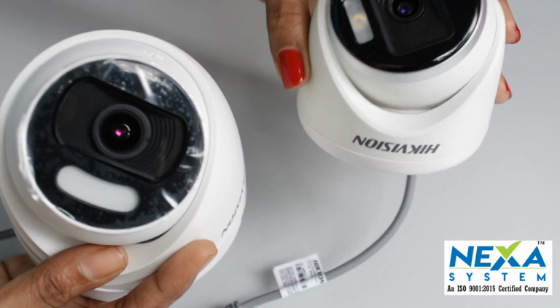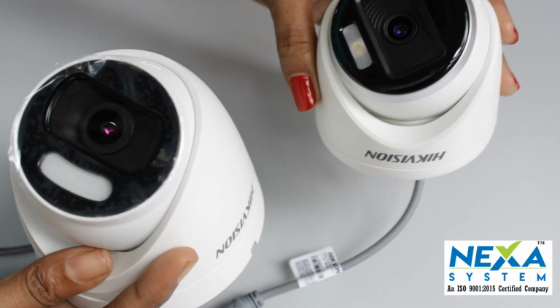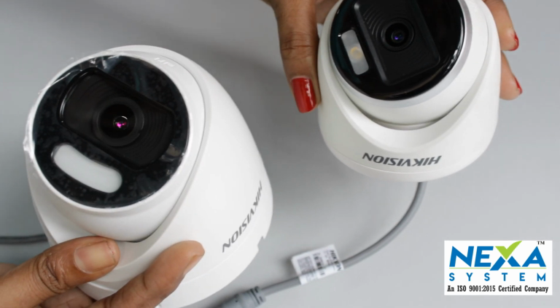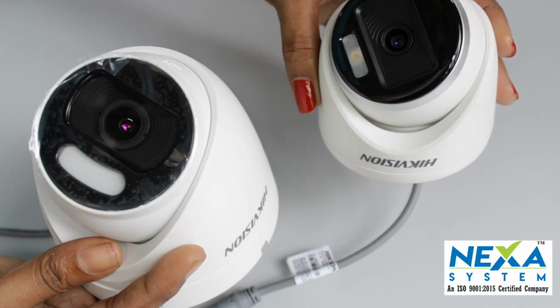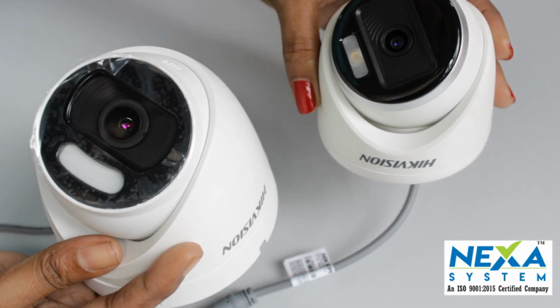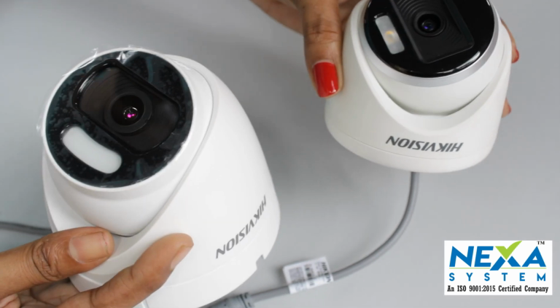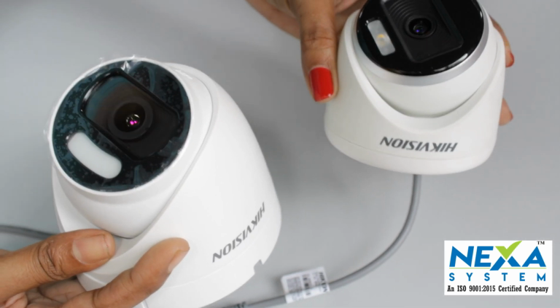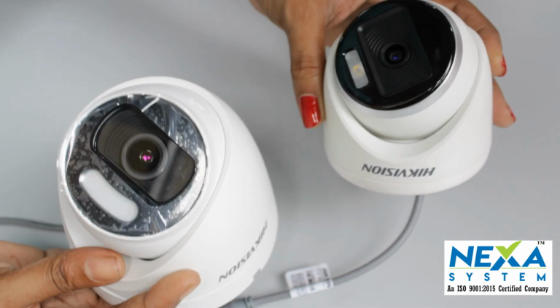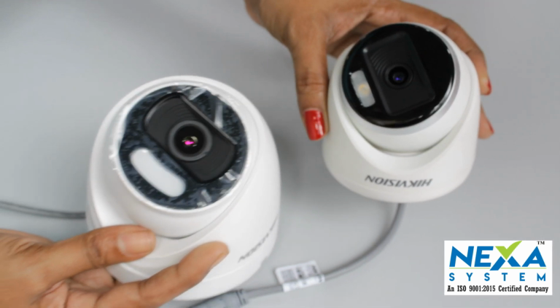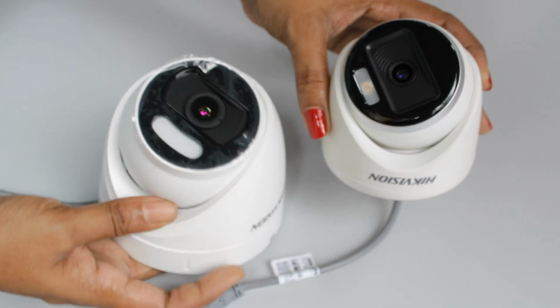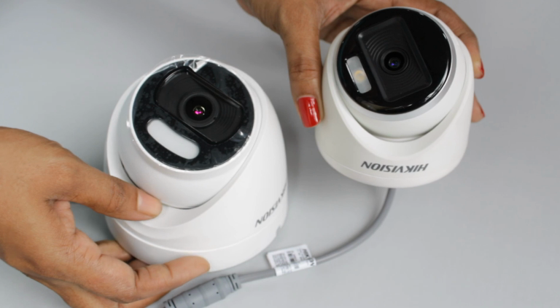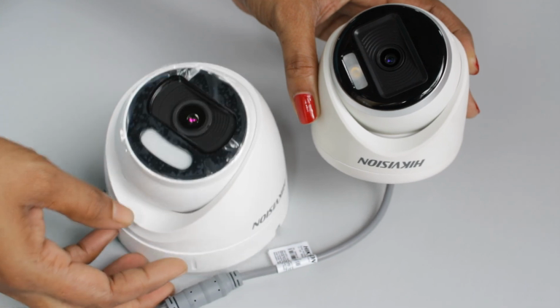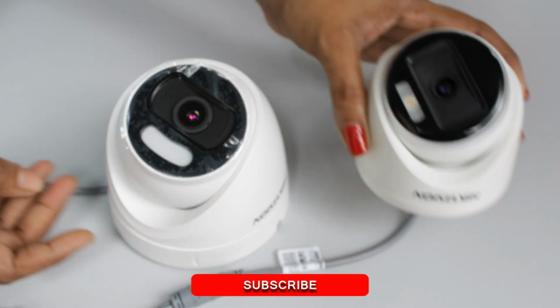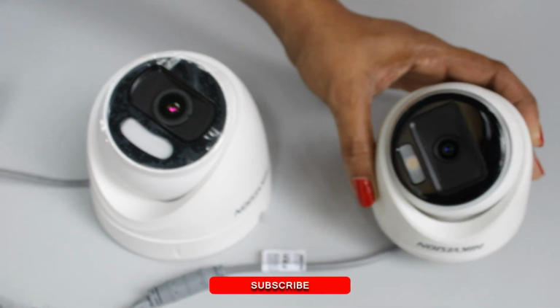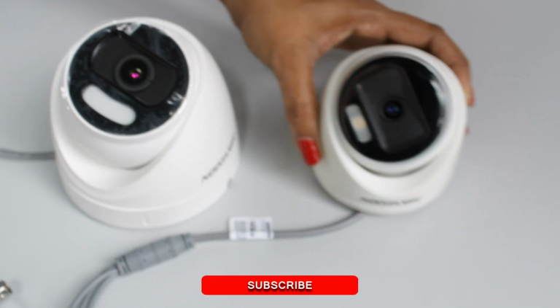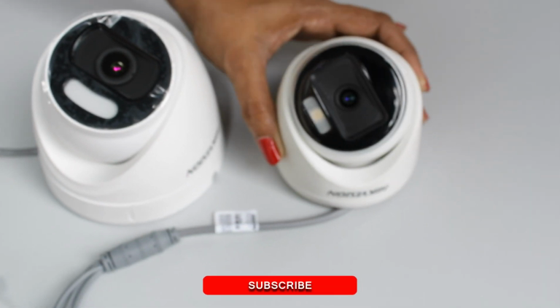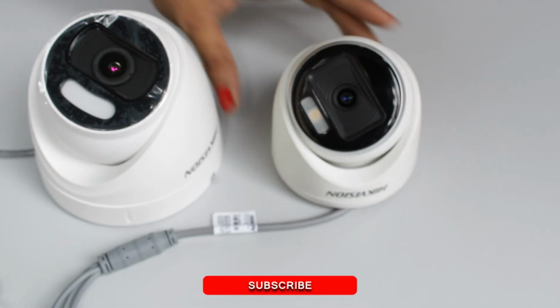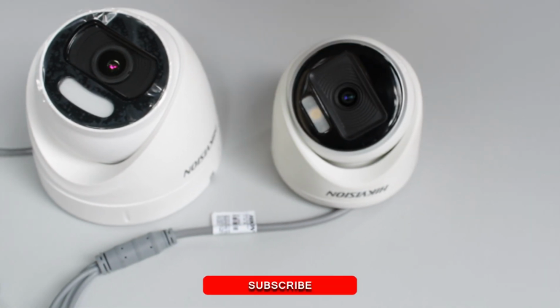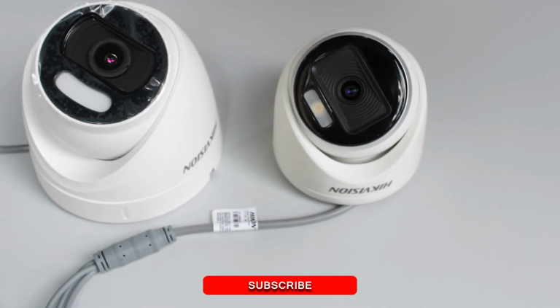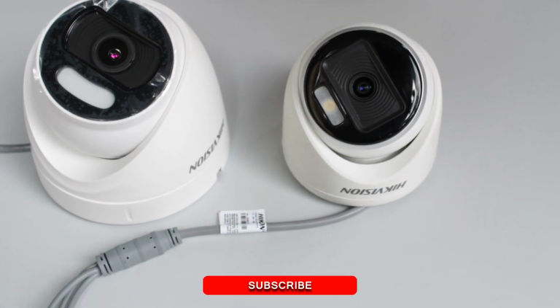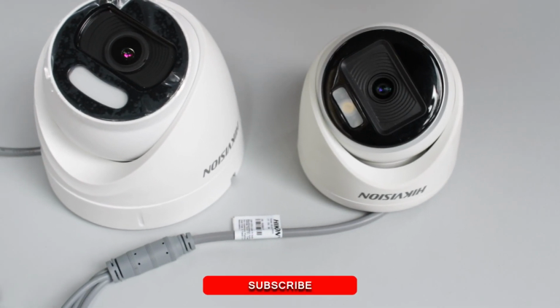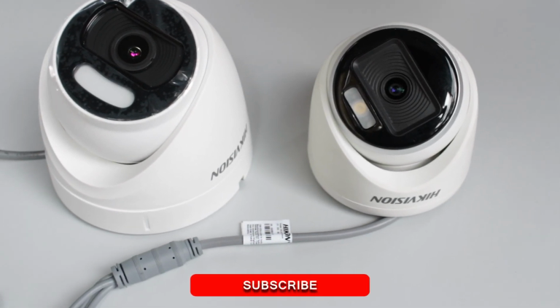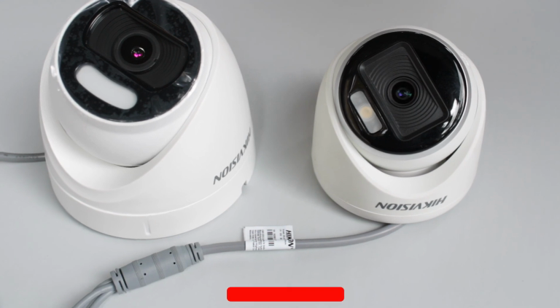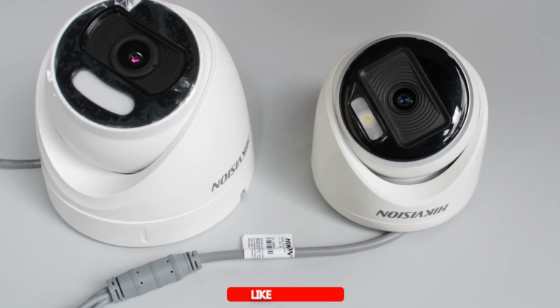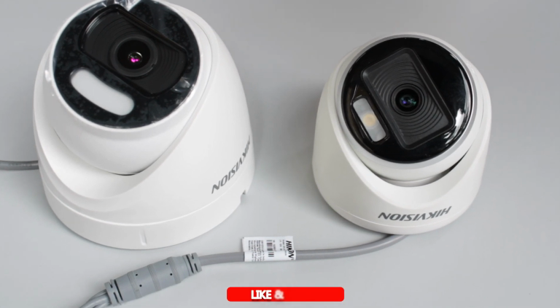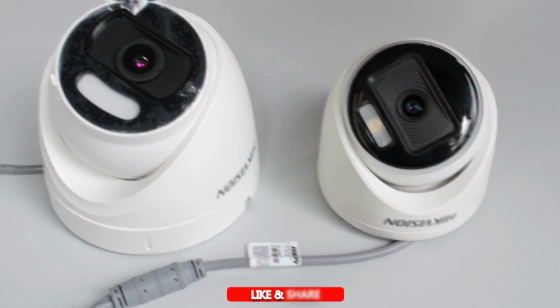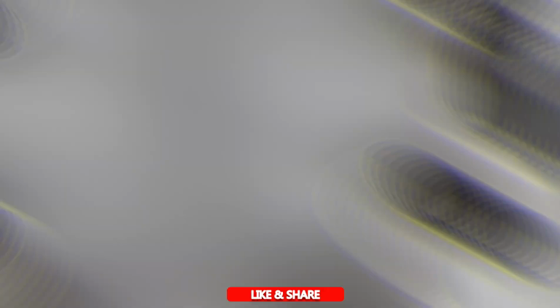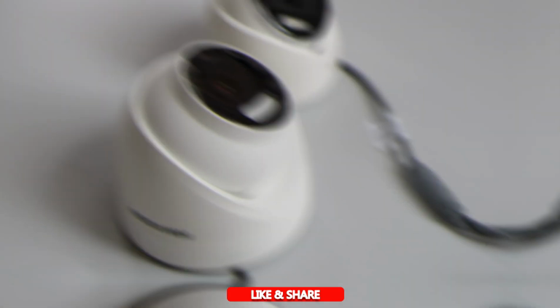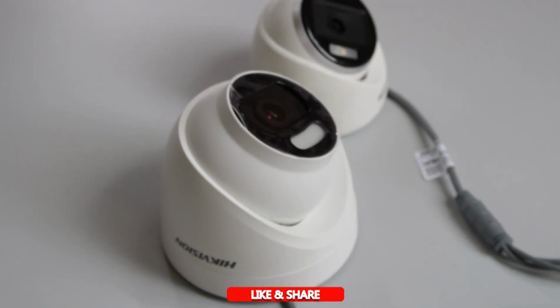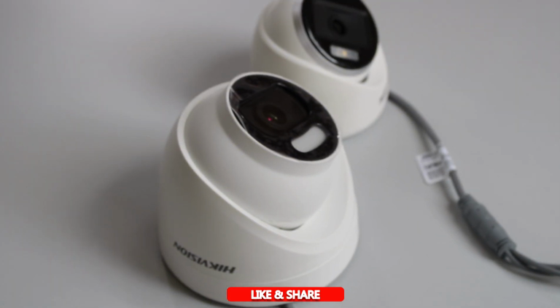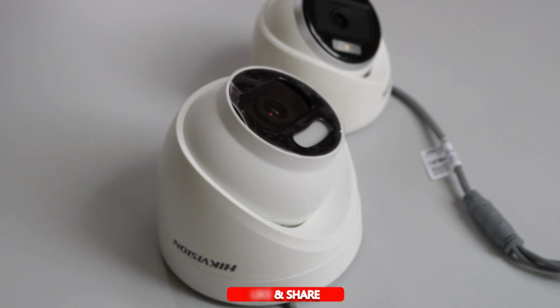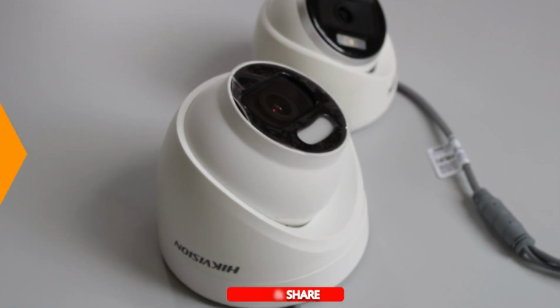In our system, we have no change in the DVR. I will connect to this camera. Please subscribe to the channel, press the bell button, the like button, and the share button.